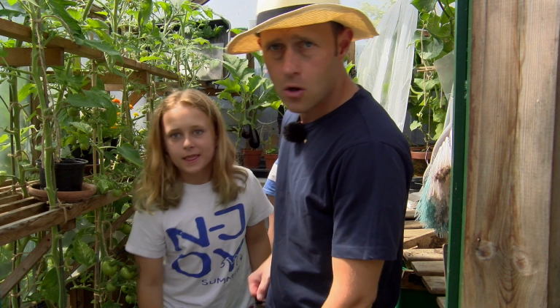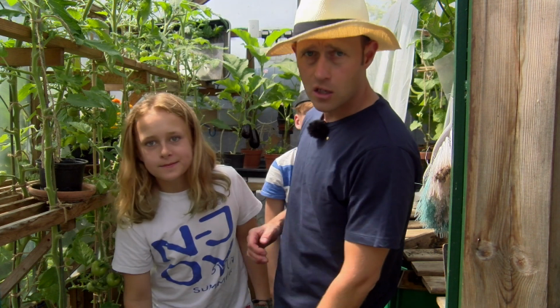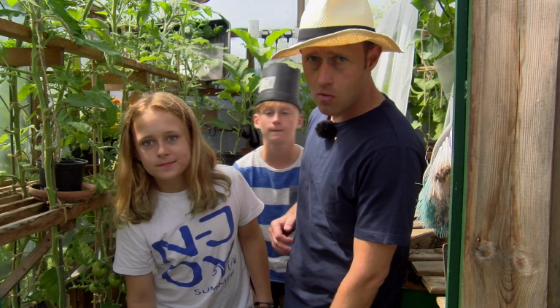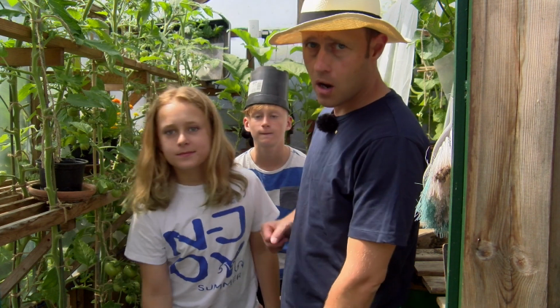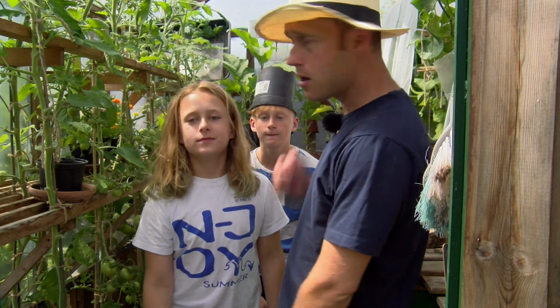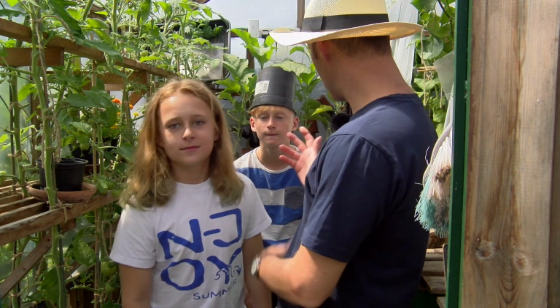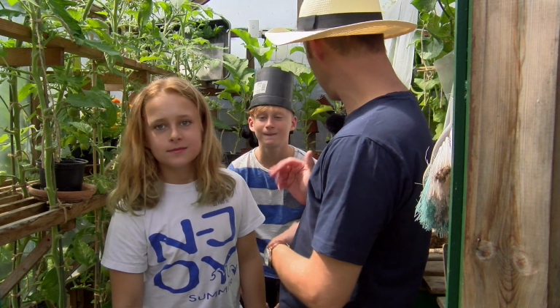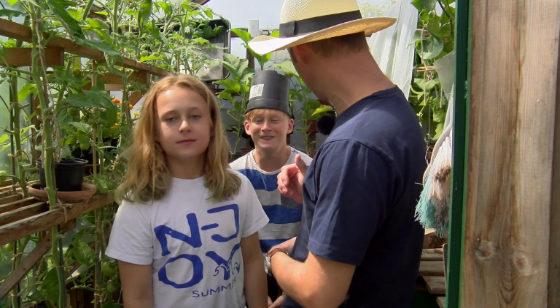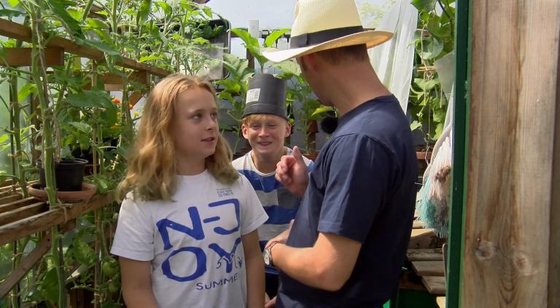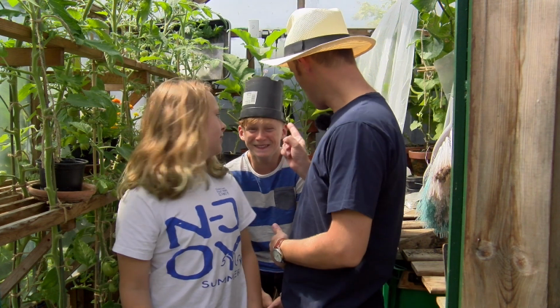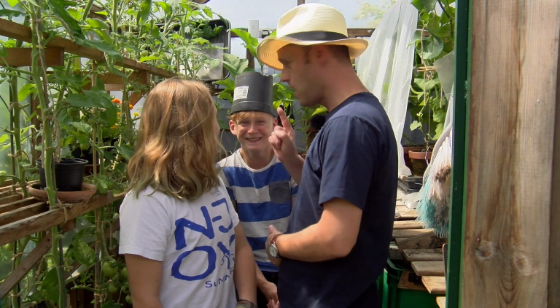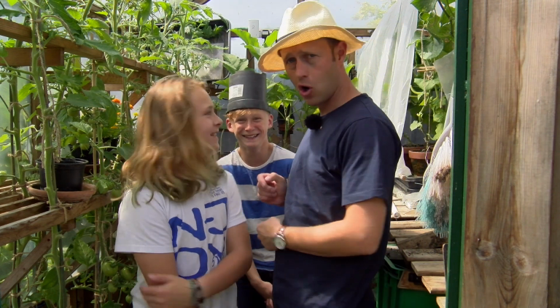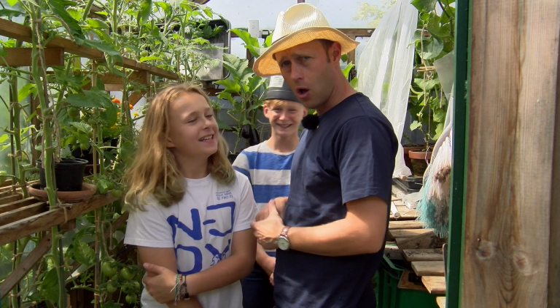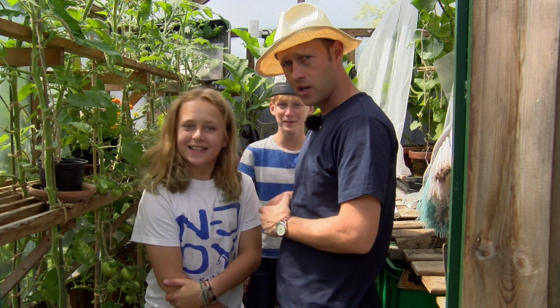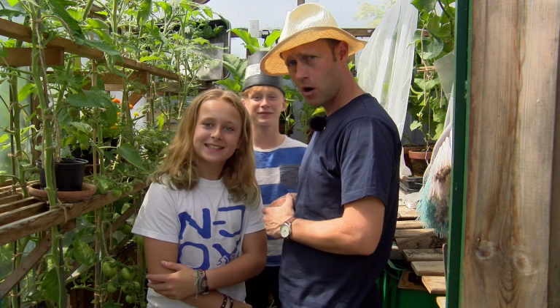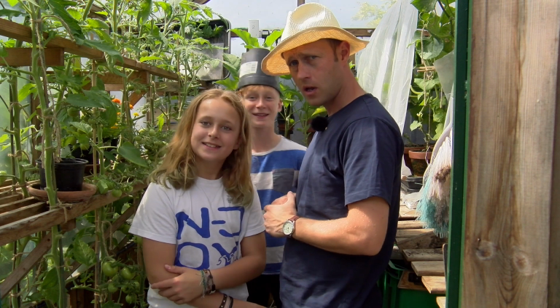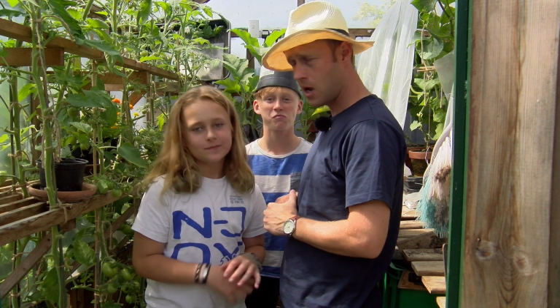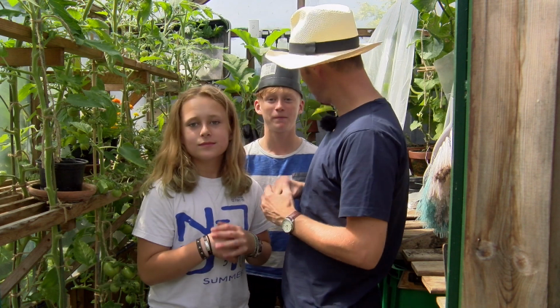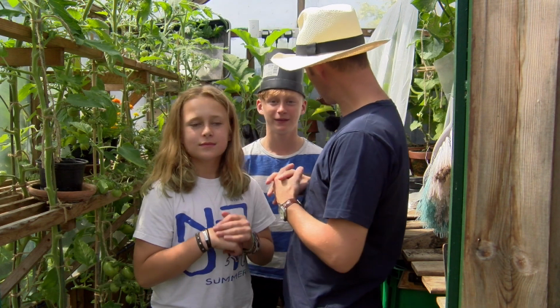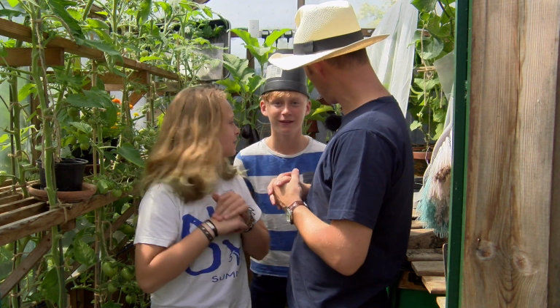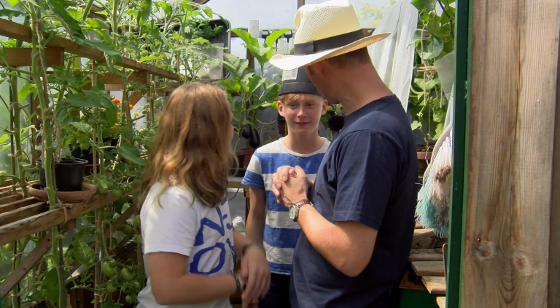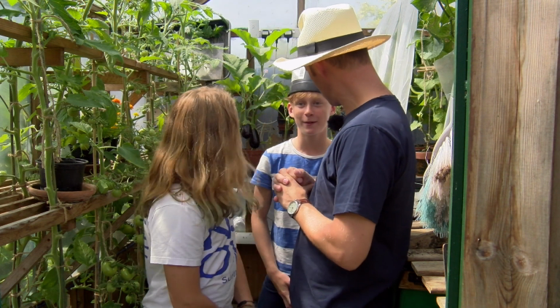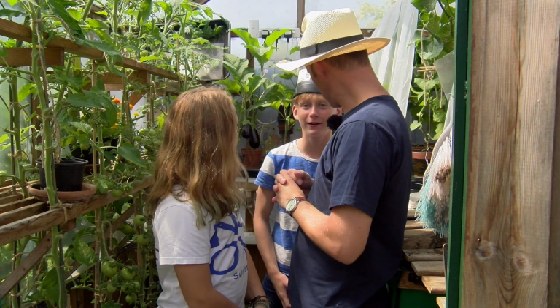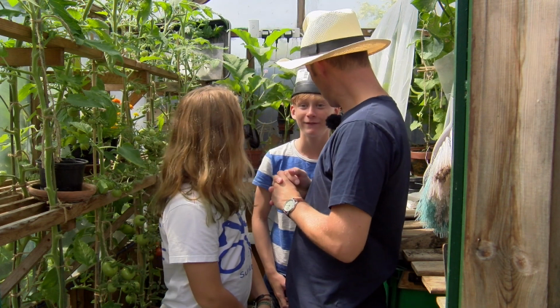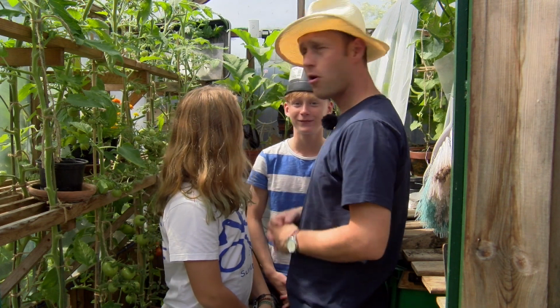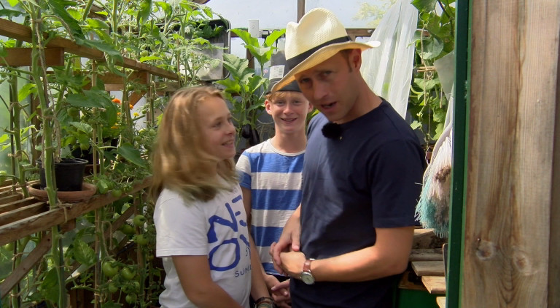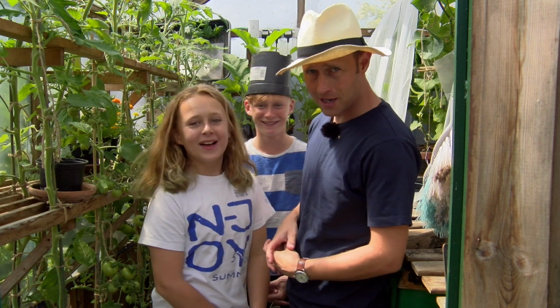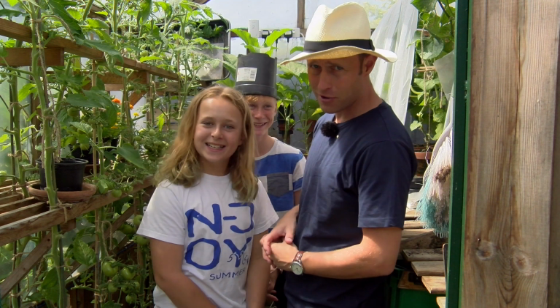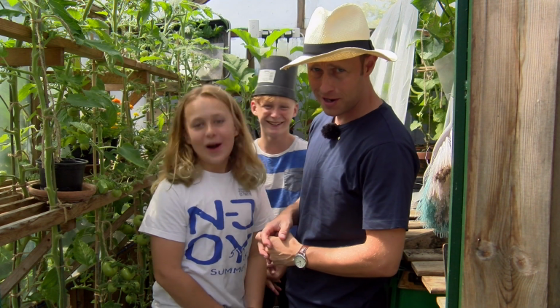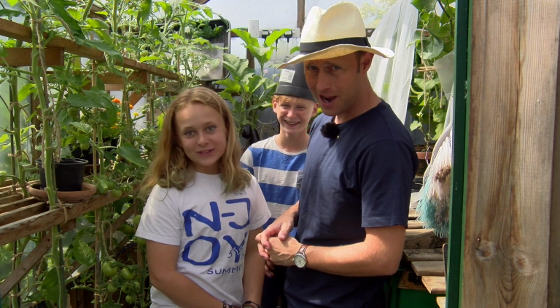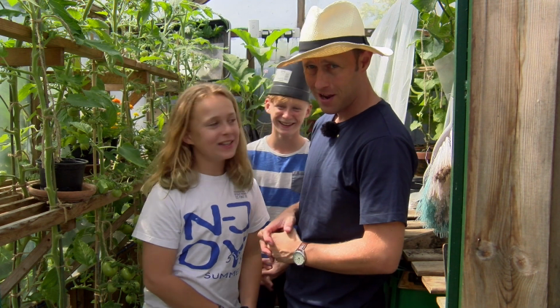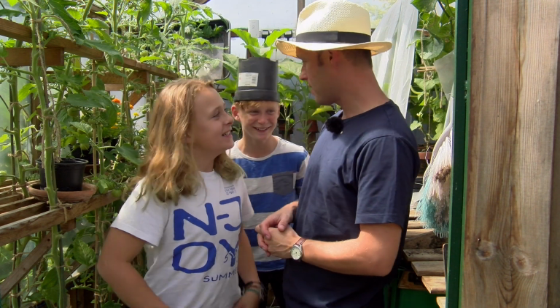Right, so here we are in the greenhouse. Not really sure what he's got on his head. What have you got on your head? A potty. He has a potty on his head. Very good.